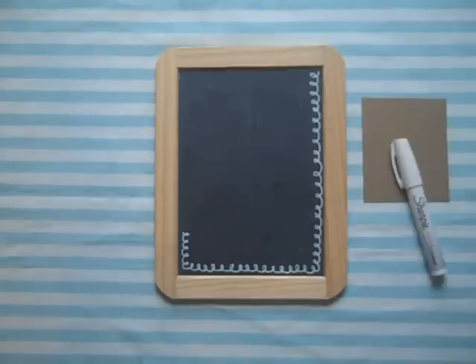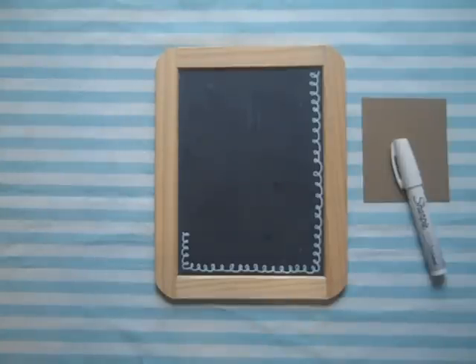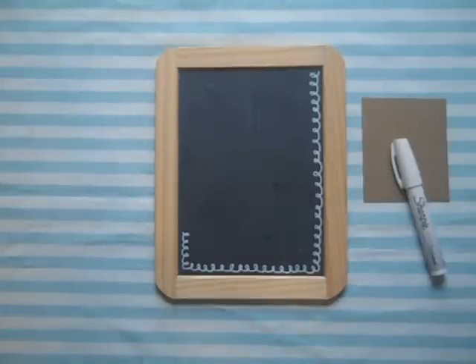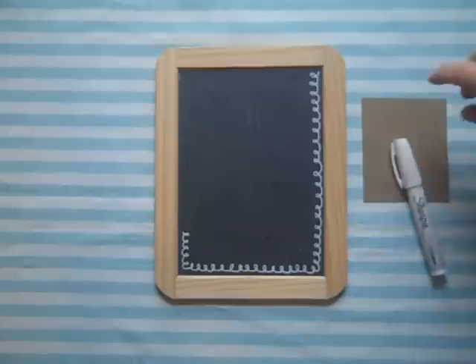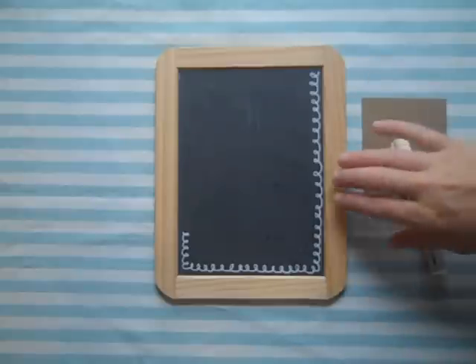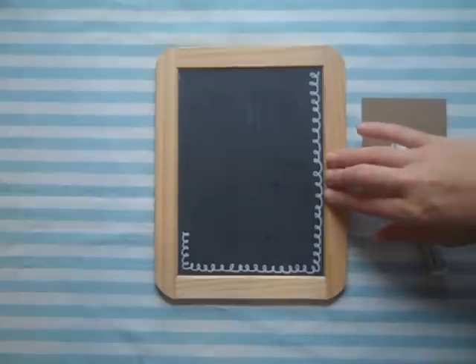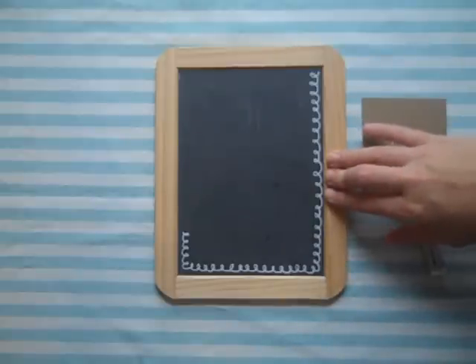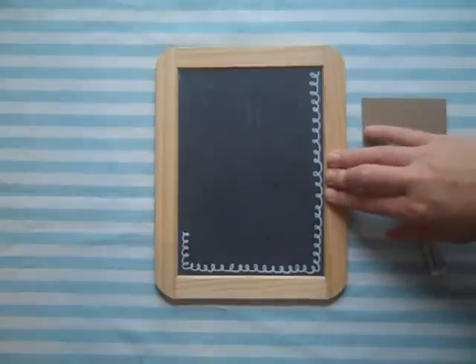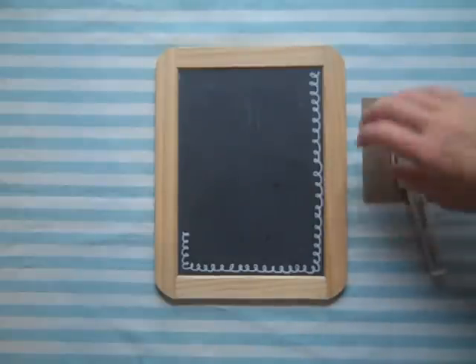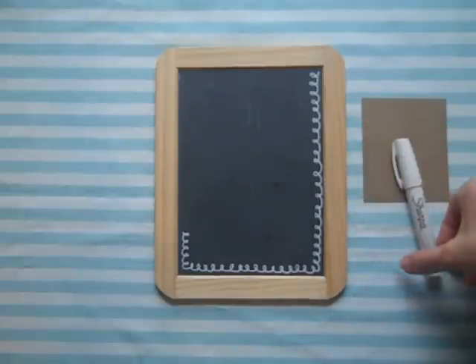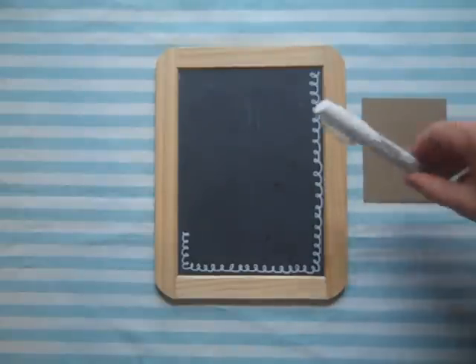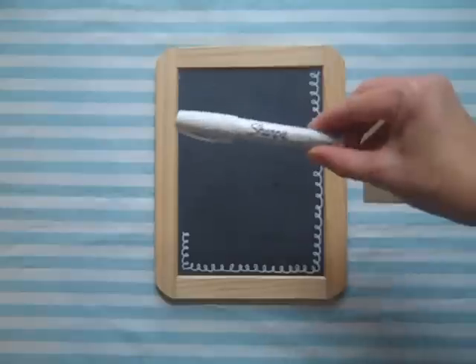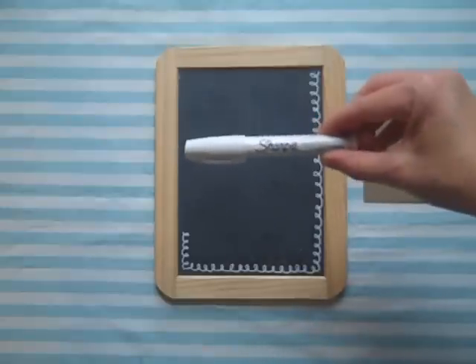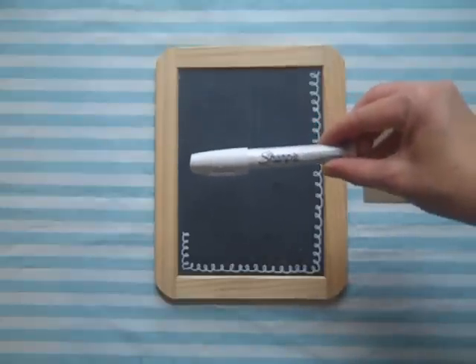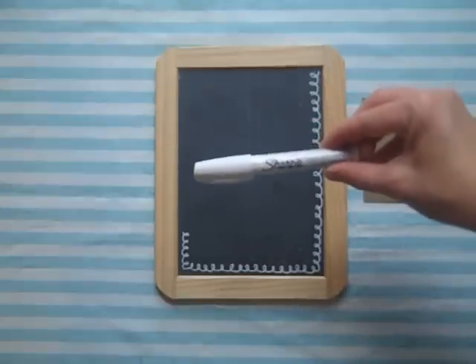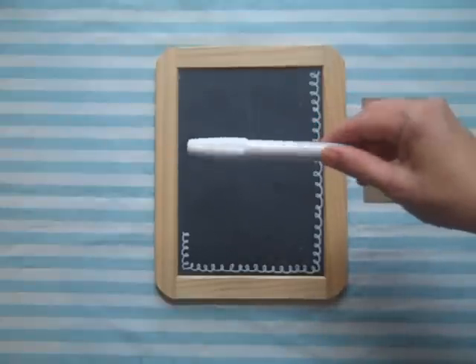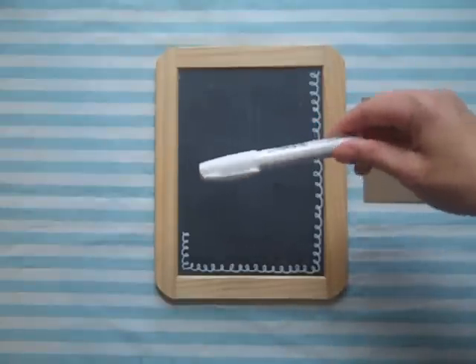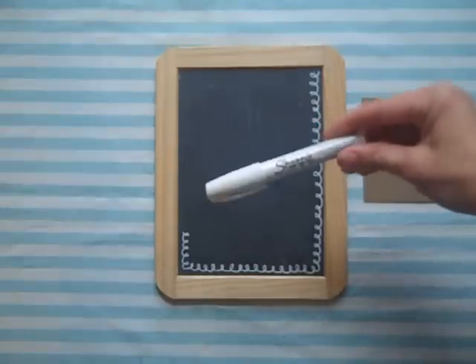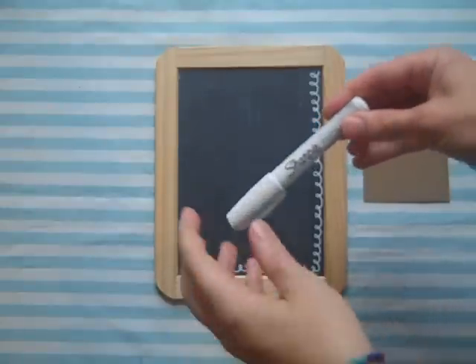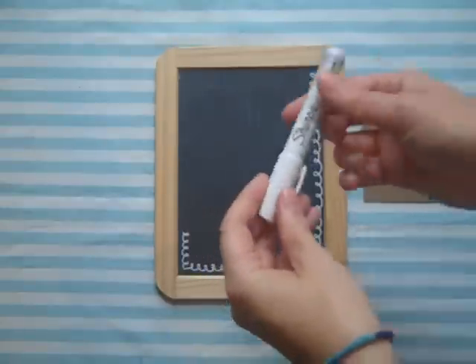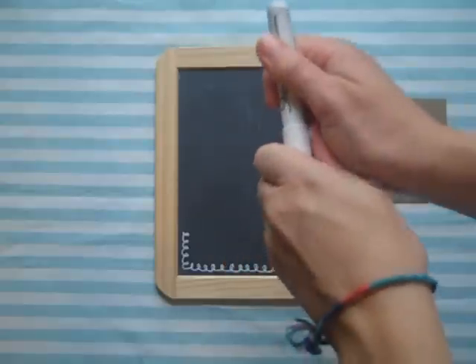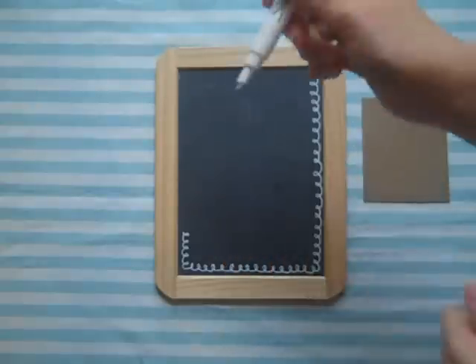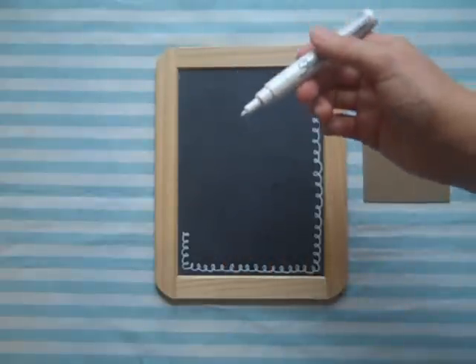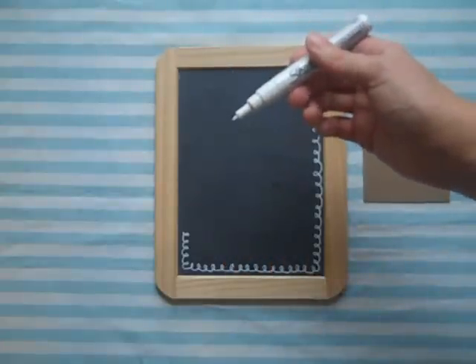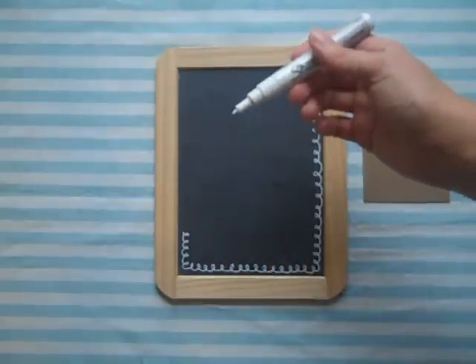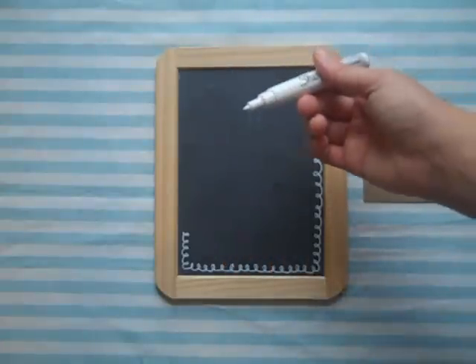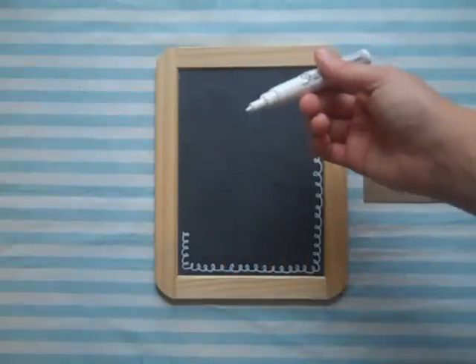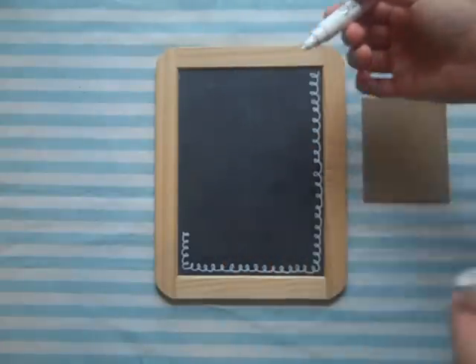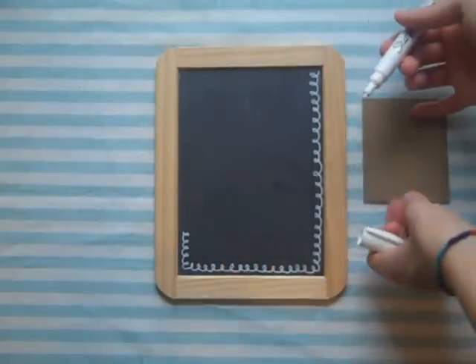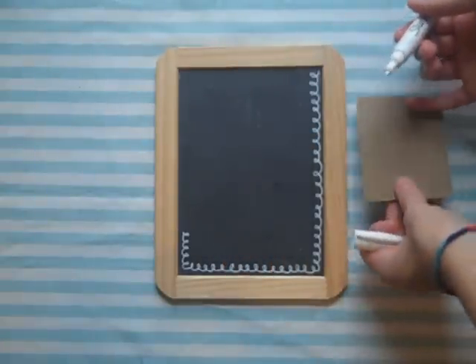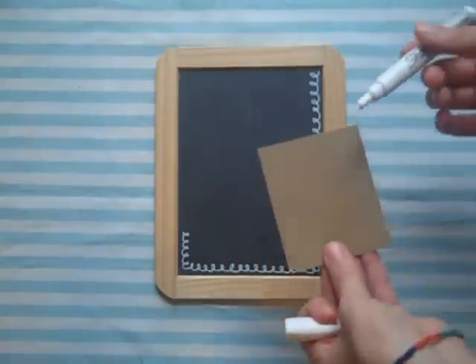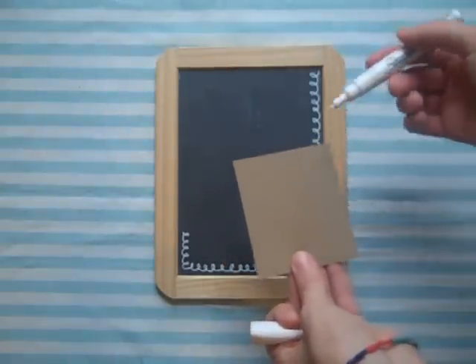Basically all you're going to need, in addition to the chalkboard featured in my first video, is a Sharpie poster paint pen. This is the non-oil based variety. You also want to make sure you have the fine tip on yours. And then you're just going to need a little scrap piece of paper.